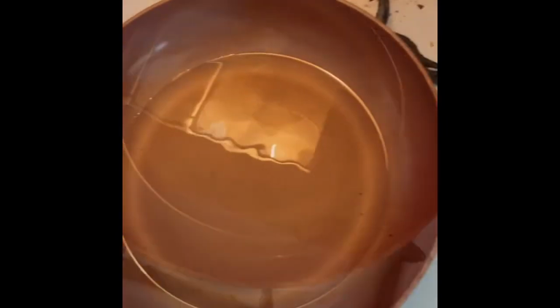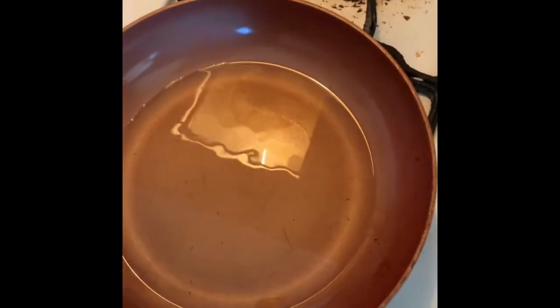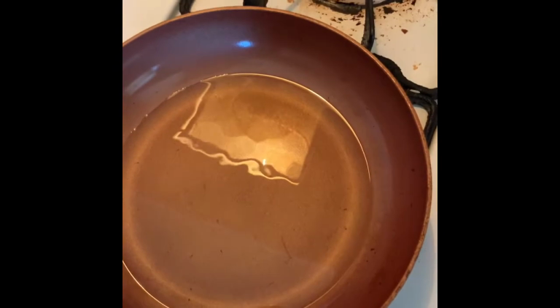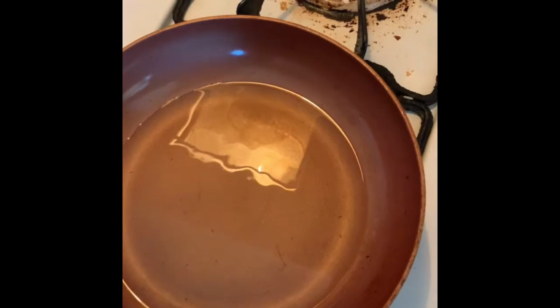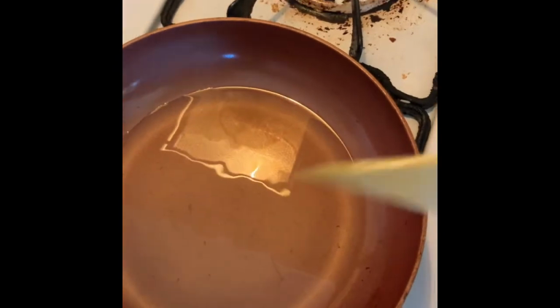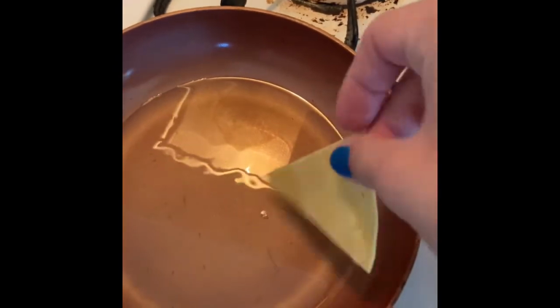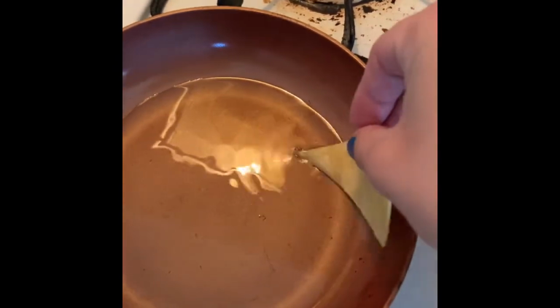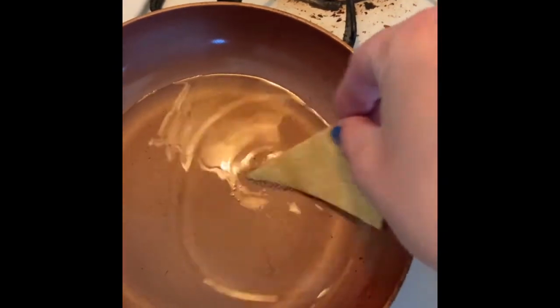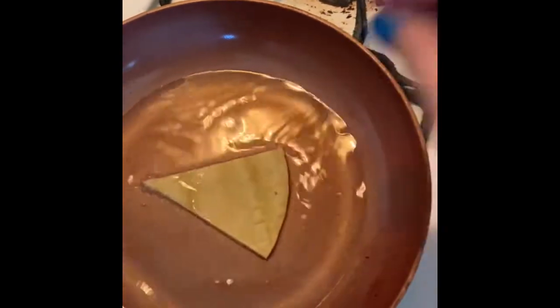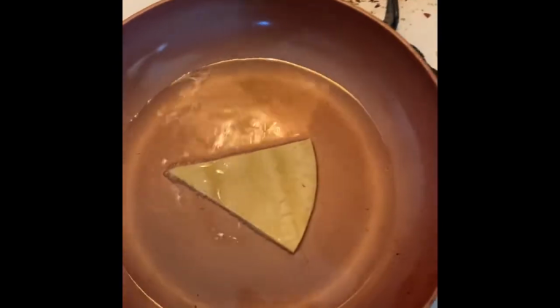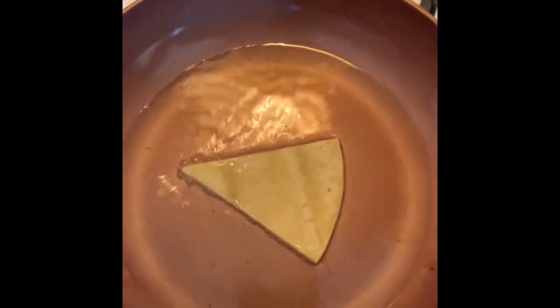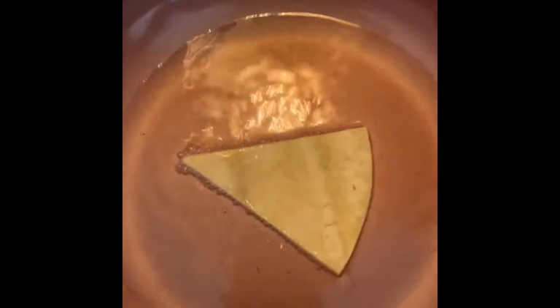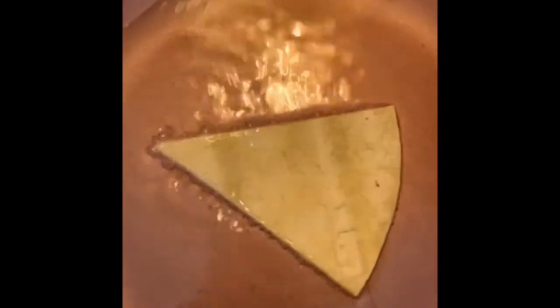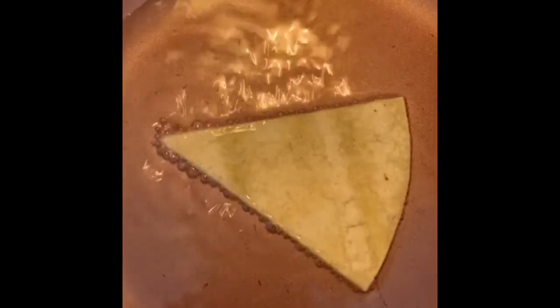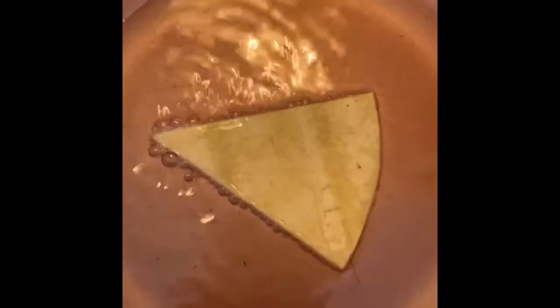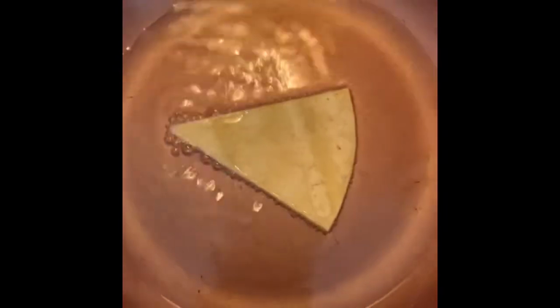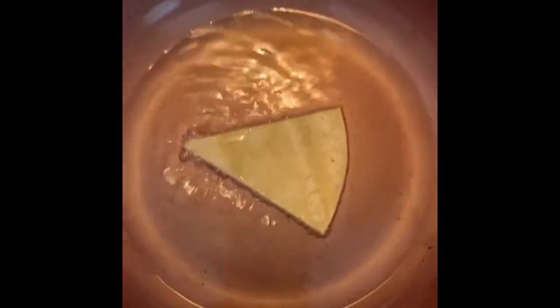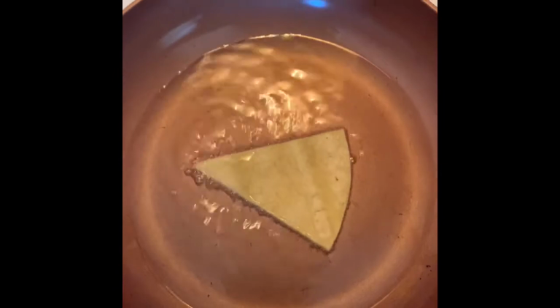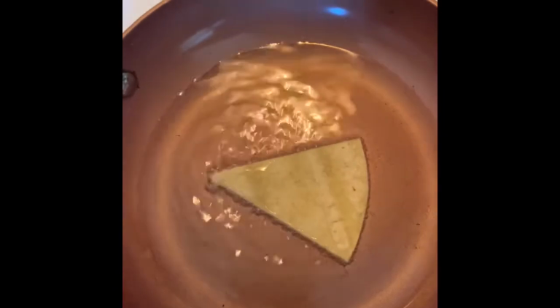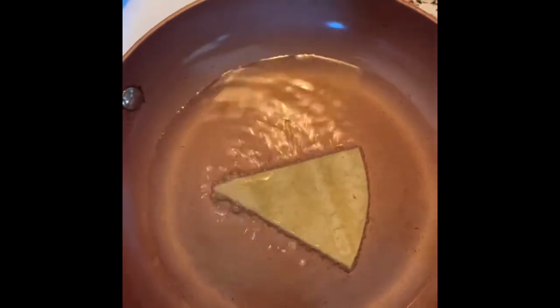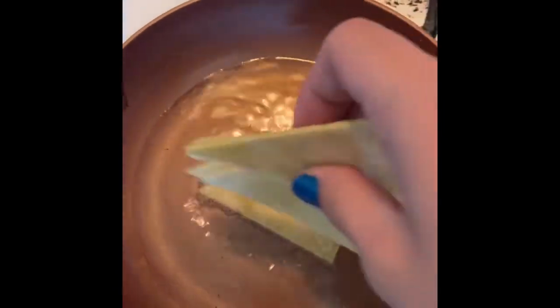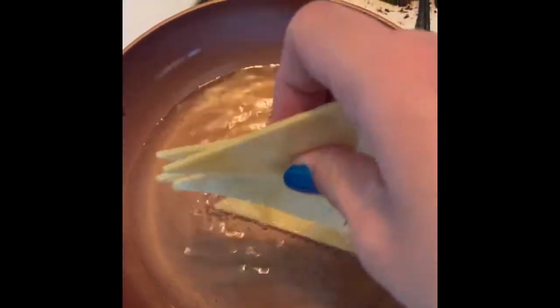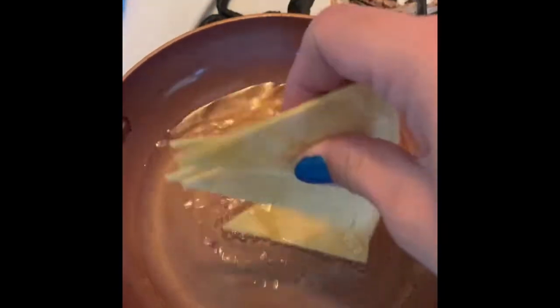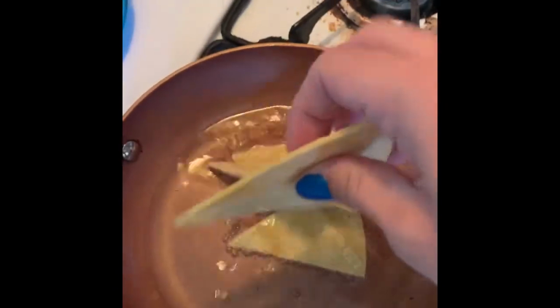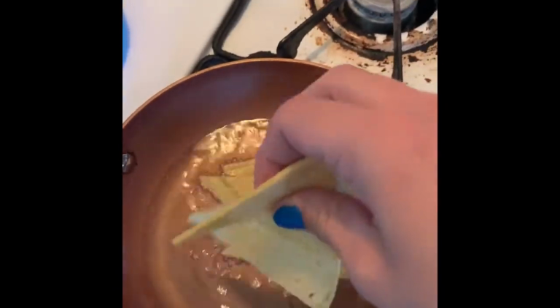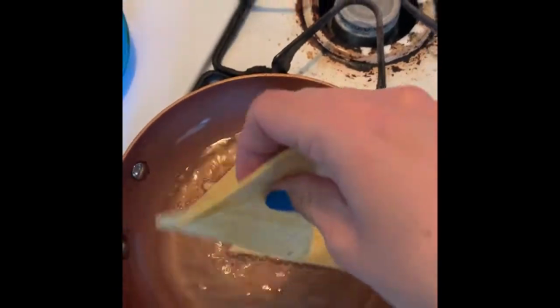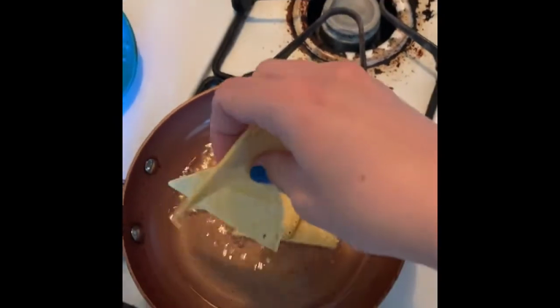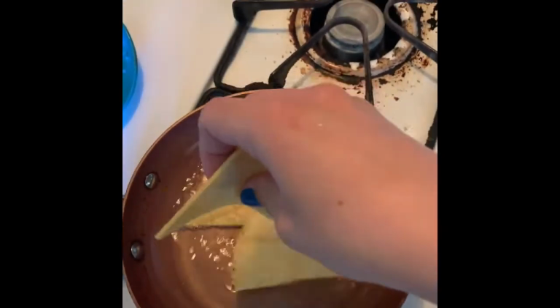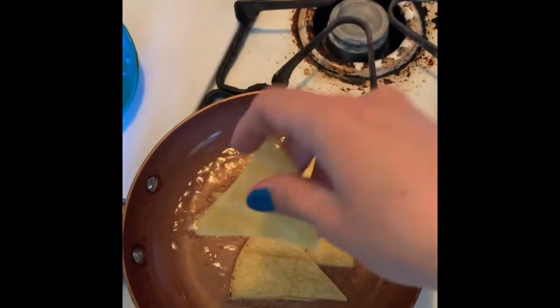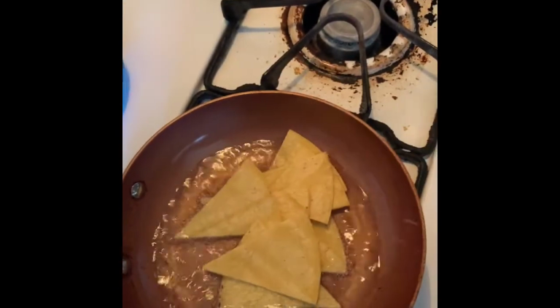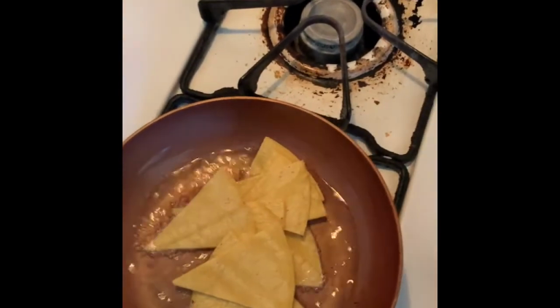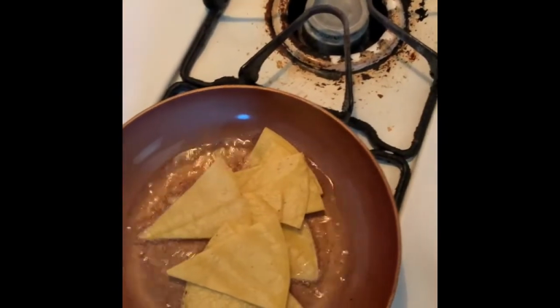Wait for the oil to get hot before you put the tortillas in. The way you can tell is when you put a tortilla in there and it starts to bubble up — that's when you know your oil is hot. Then just put your tortillas in there.